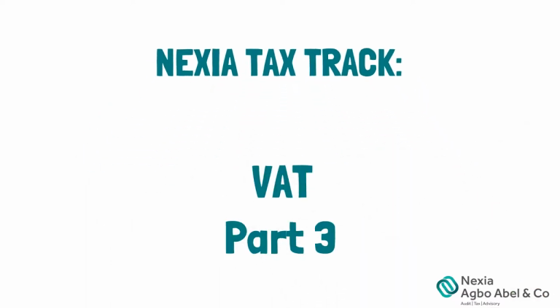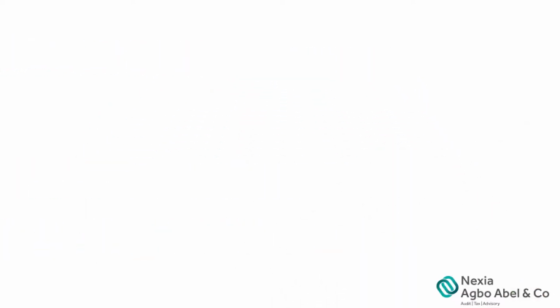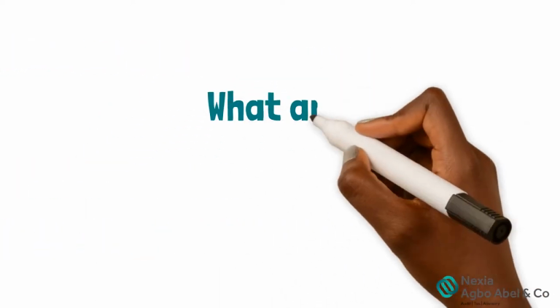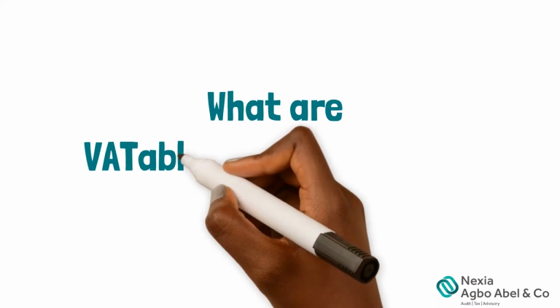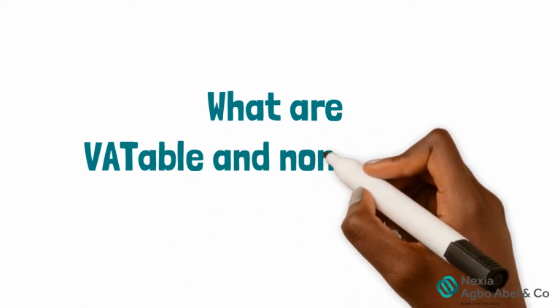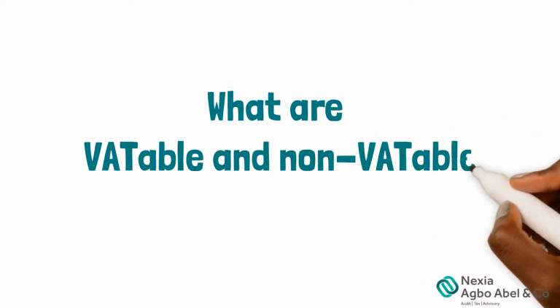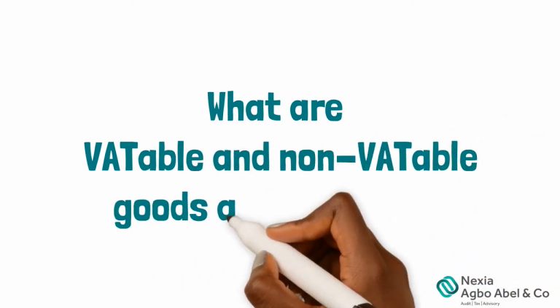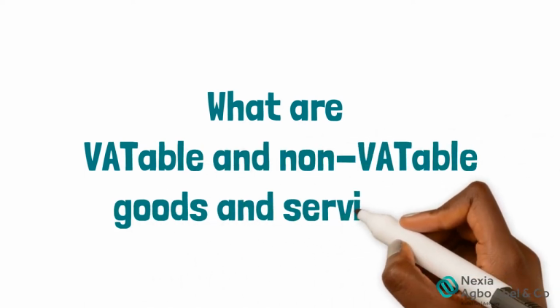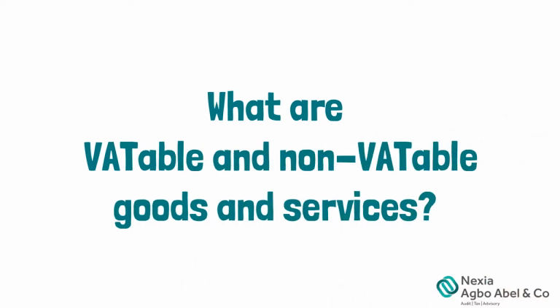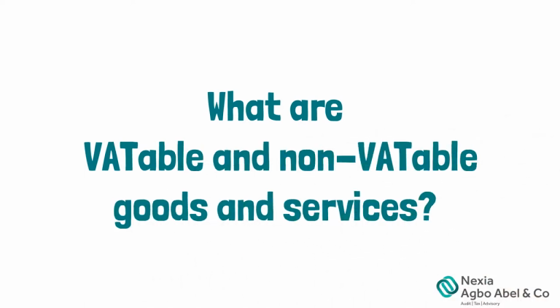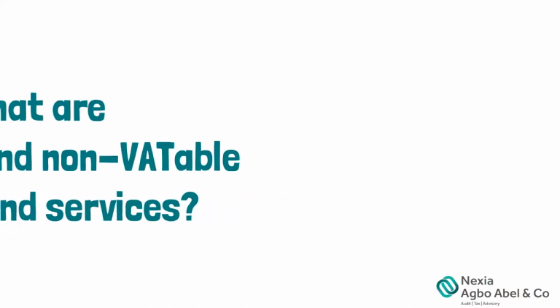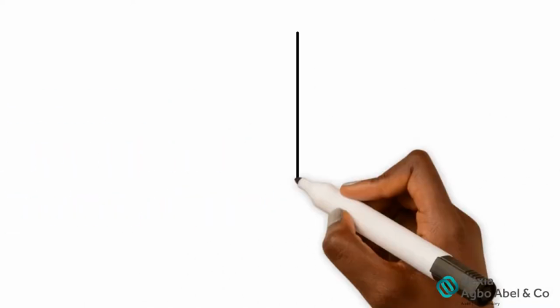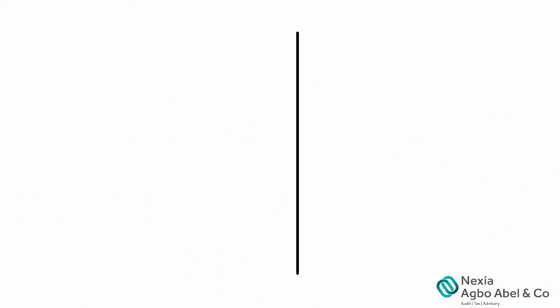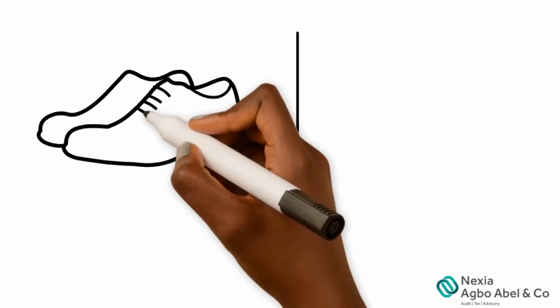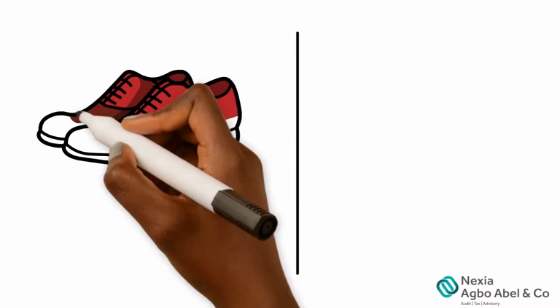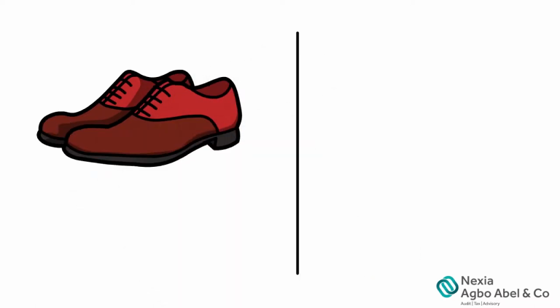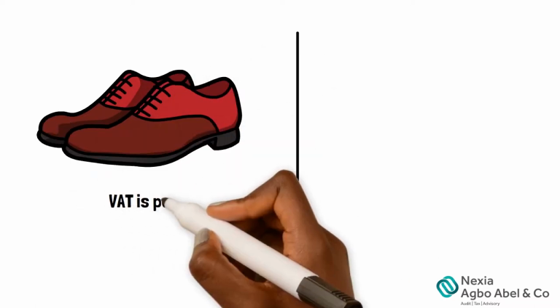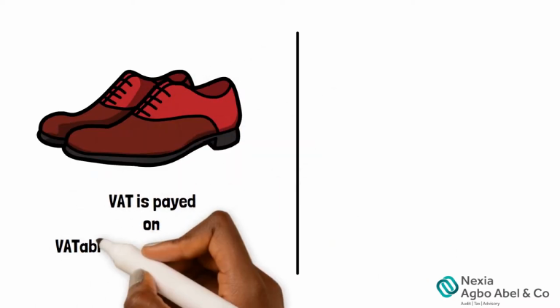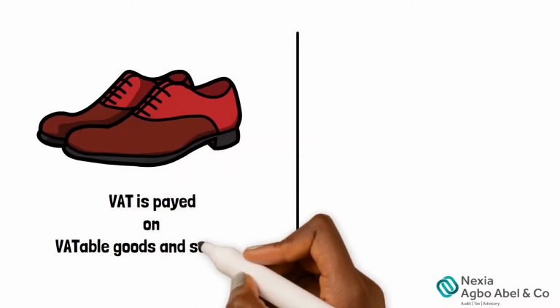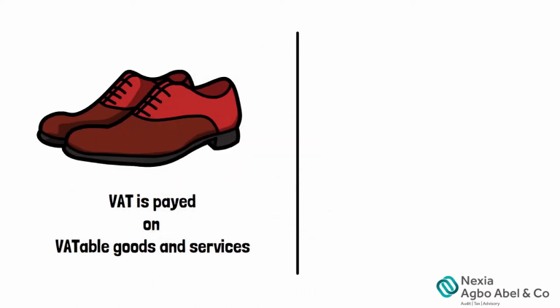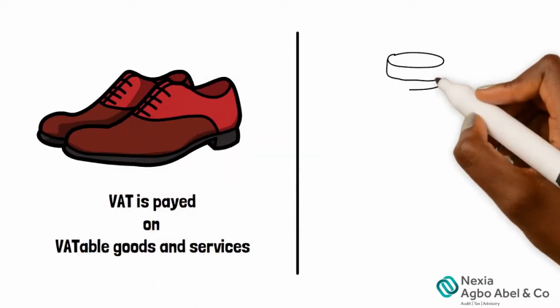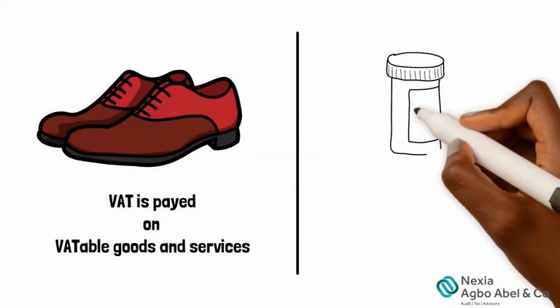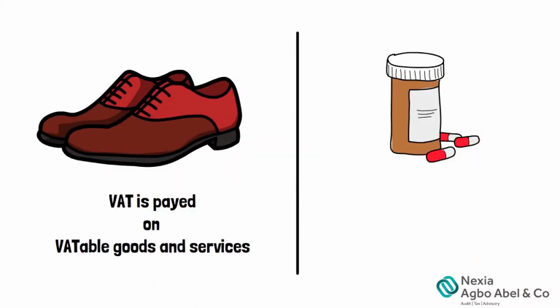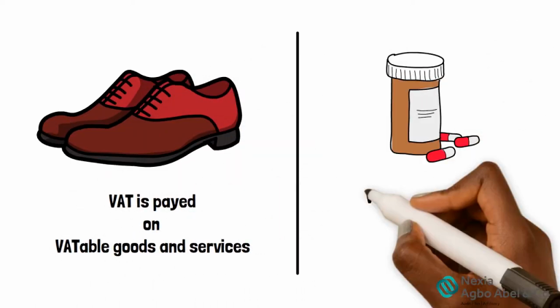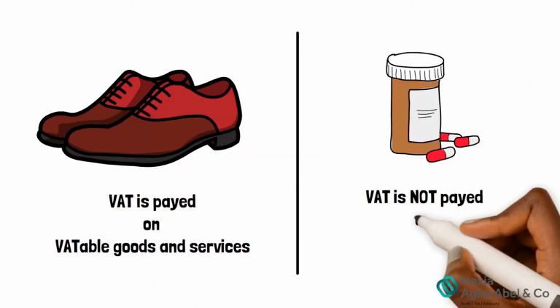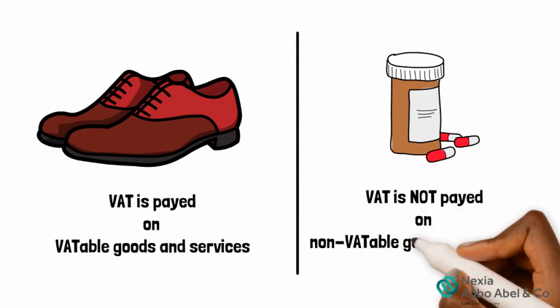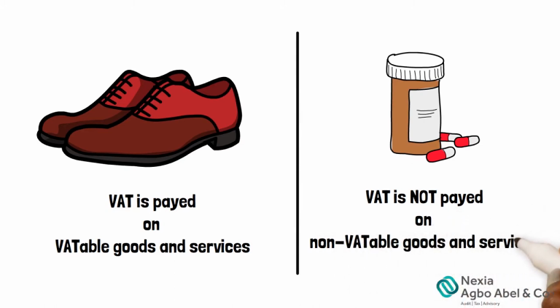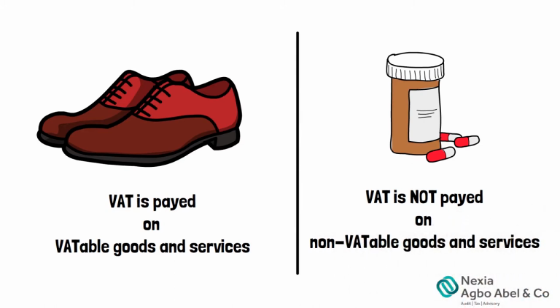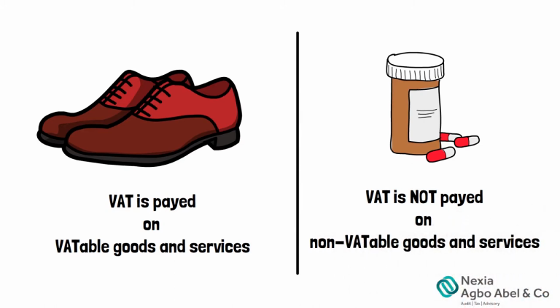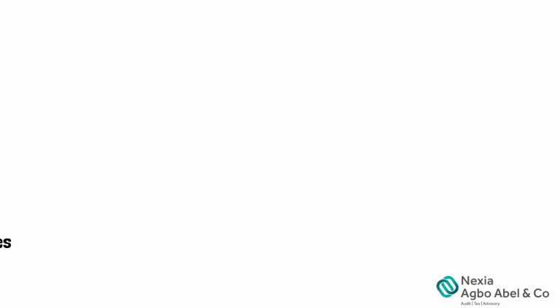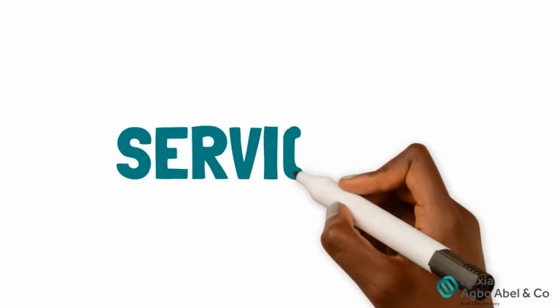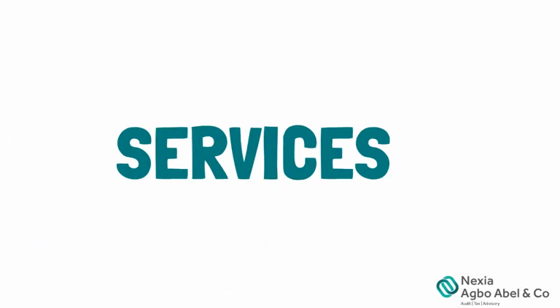What are VATable and non-VATable goods and services? As the names imply, you pay VAT on VATable goods and services, while VAT charges are not charged on non-VATable goods and services.